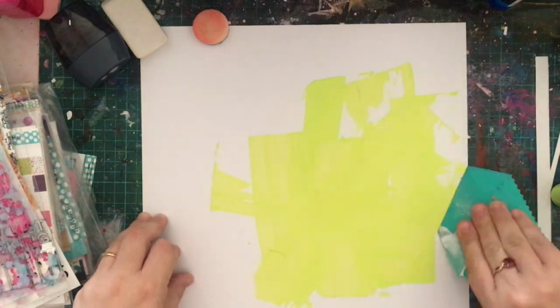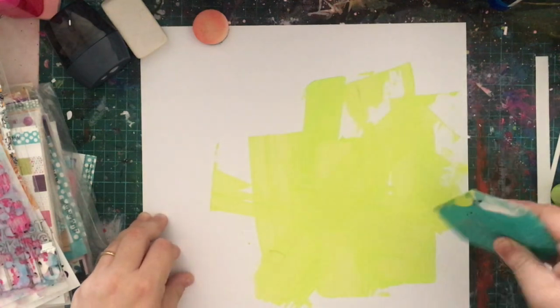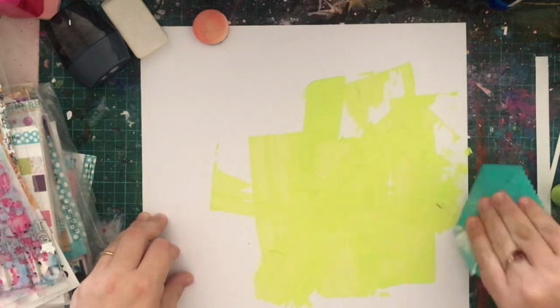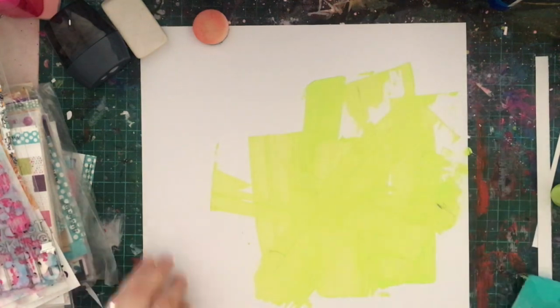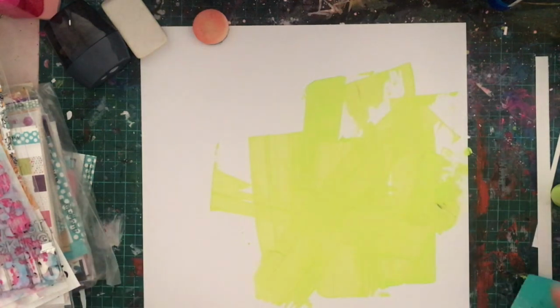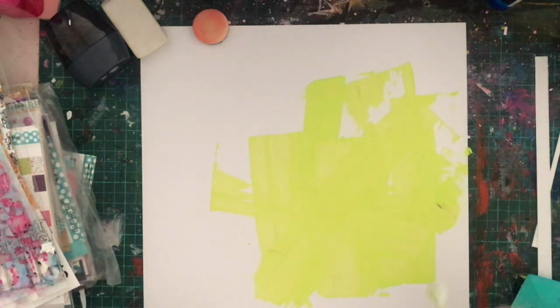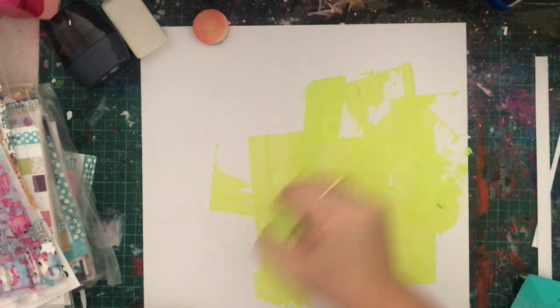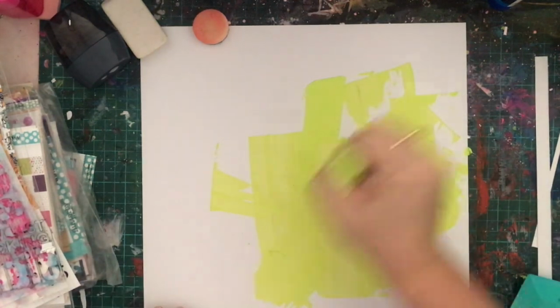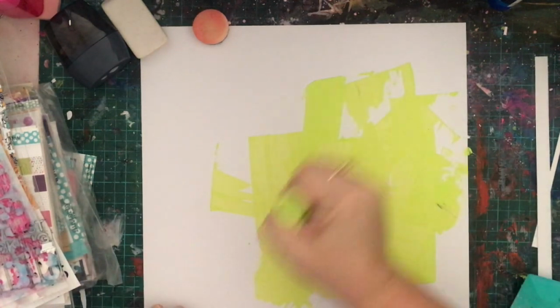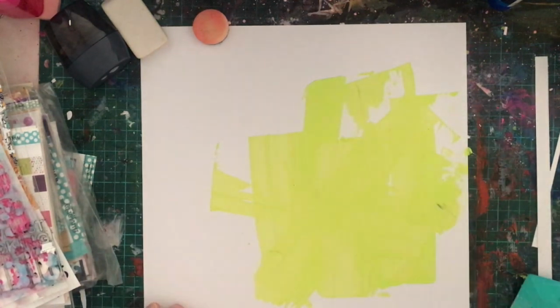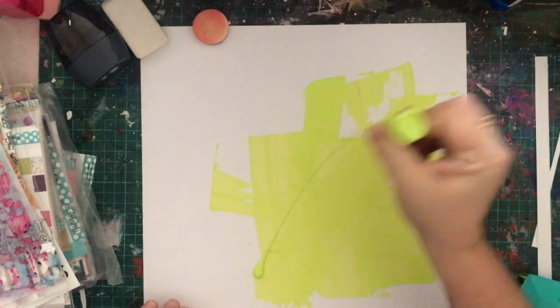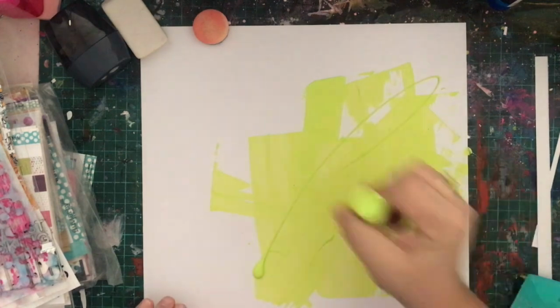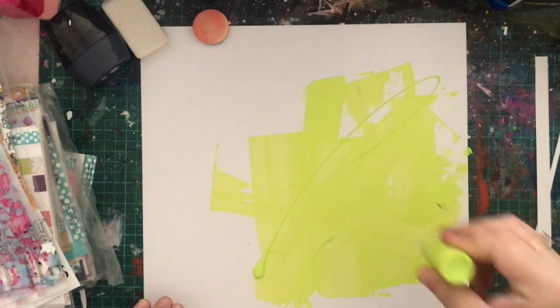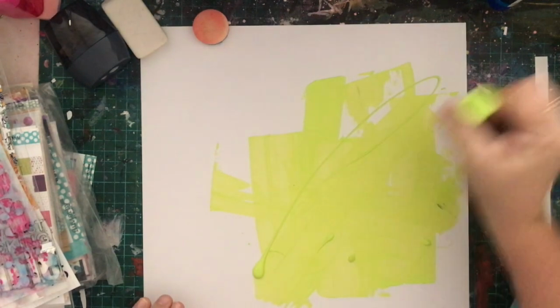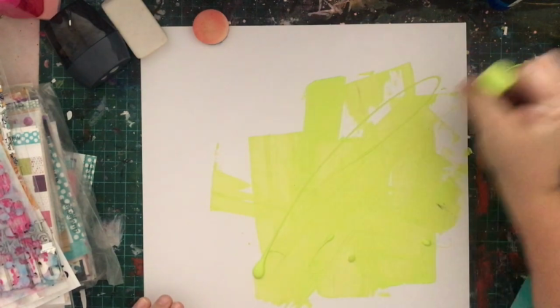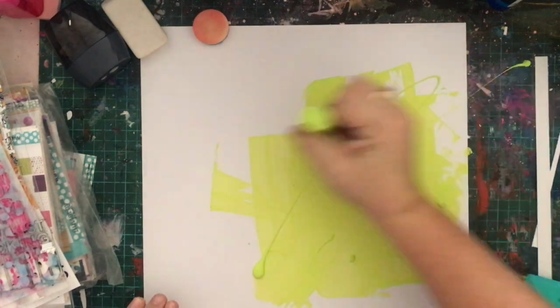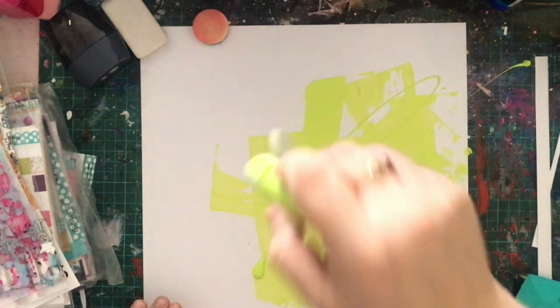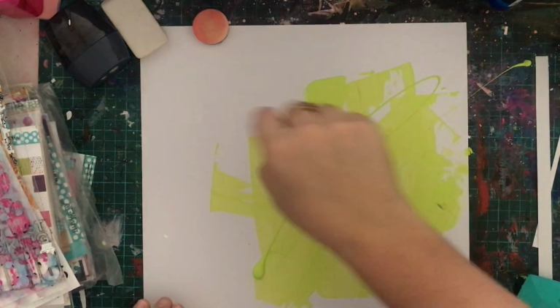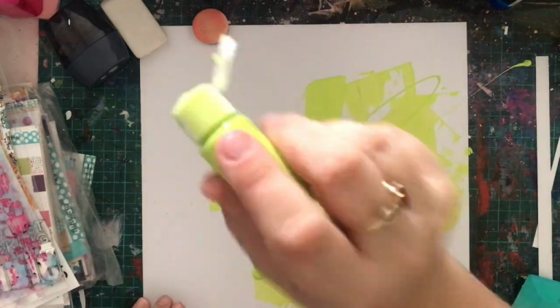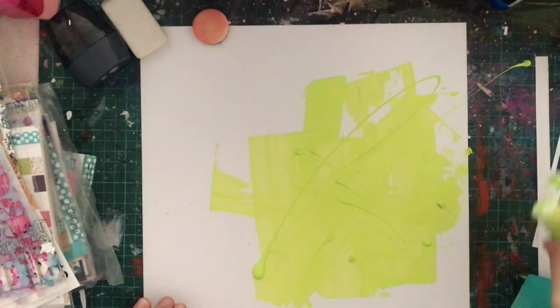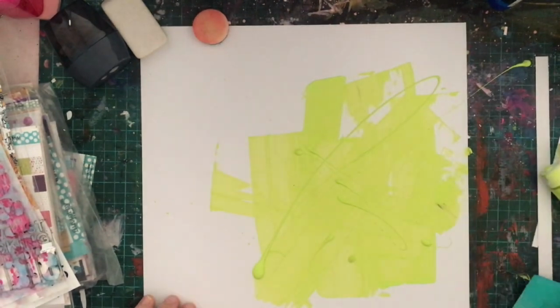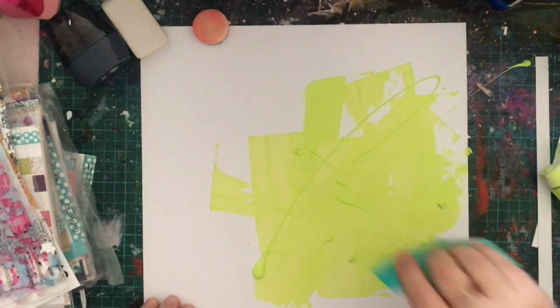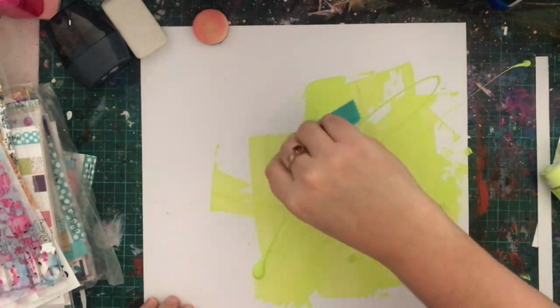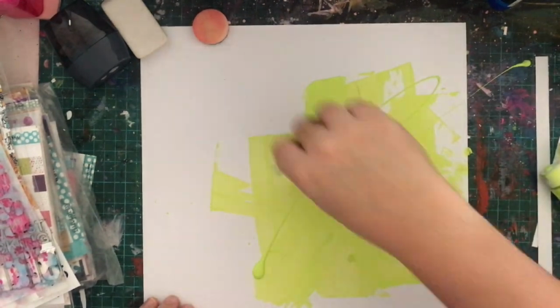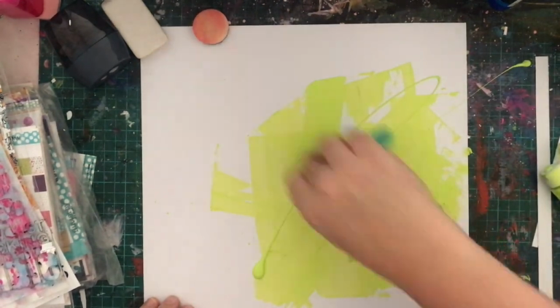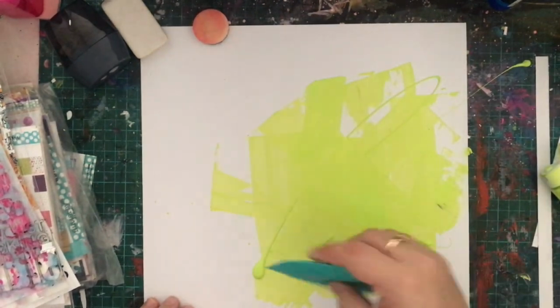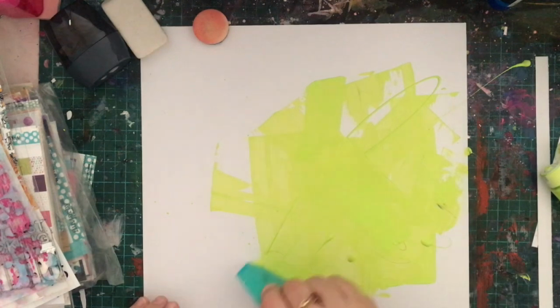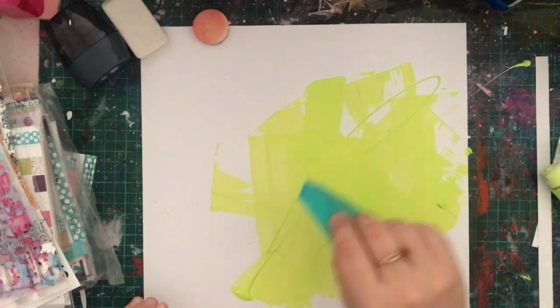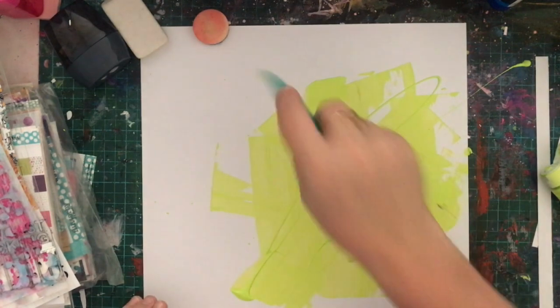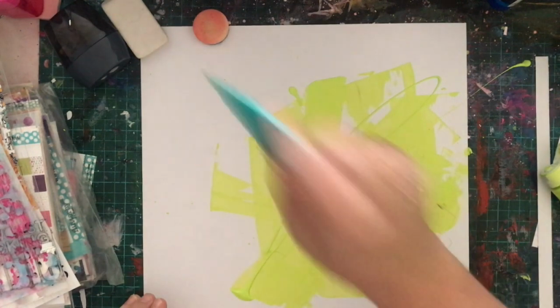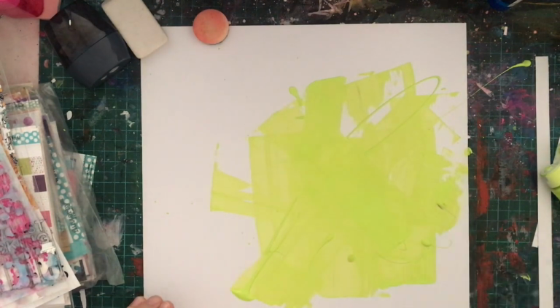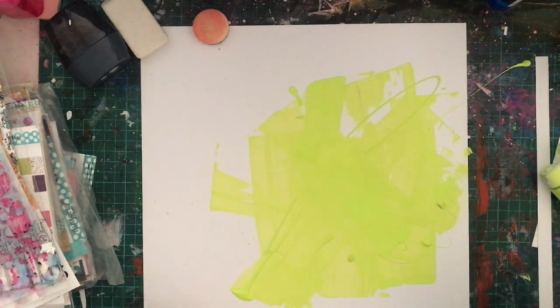I'm working on the rule of thirds, so I've sectioned my layout into three parts and I've worked on that bottom quadrant, just starting with the lime paint.